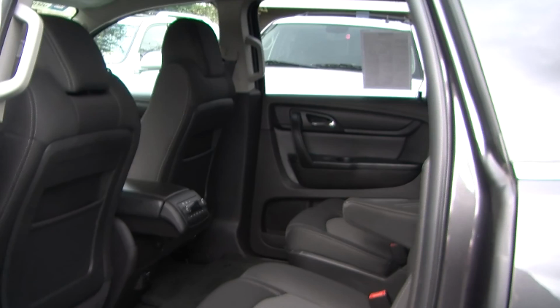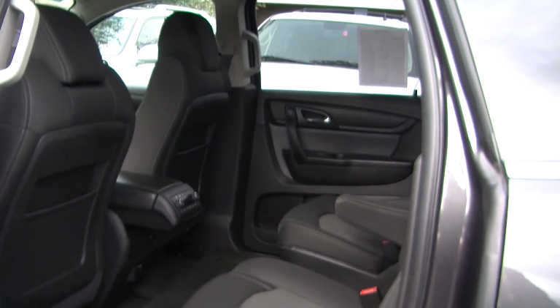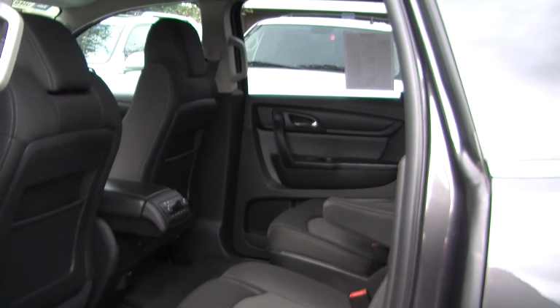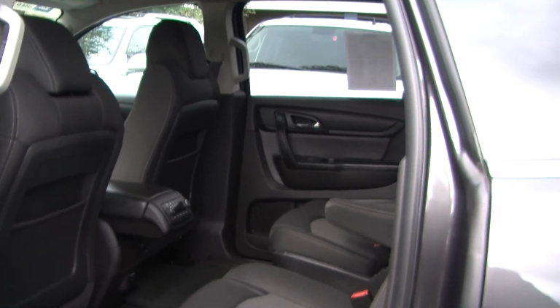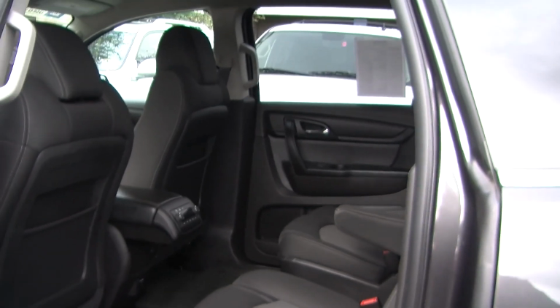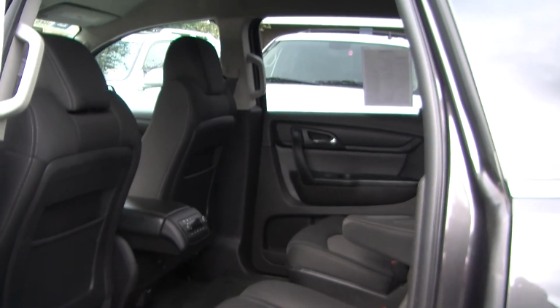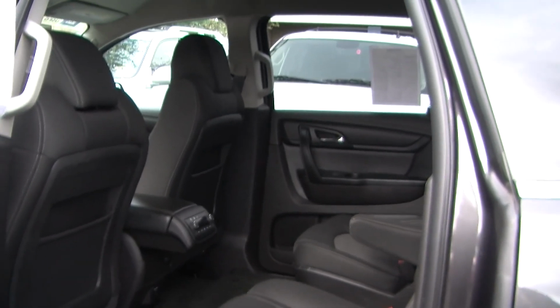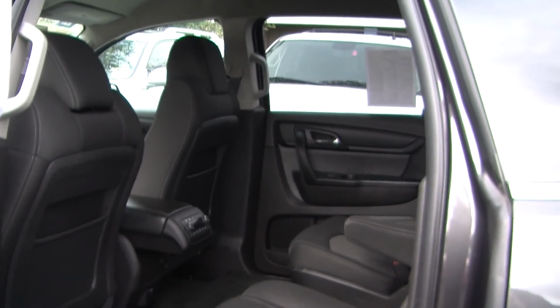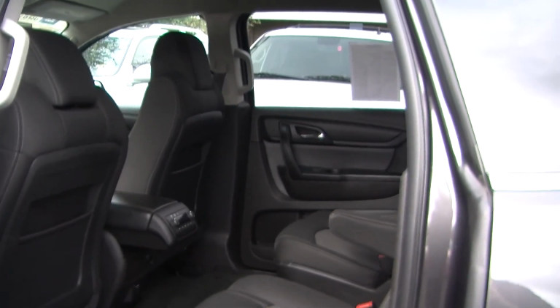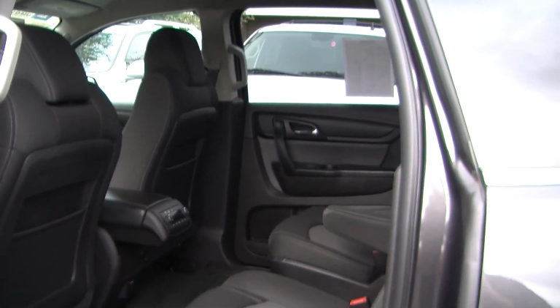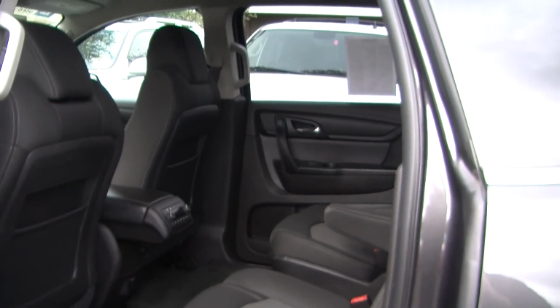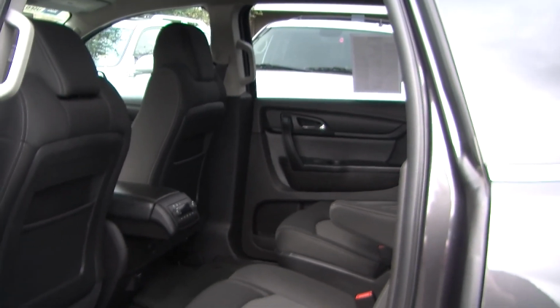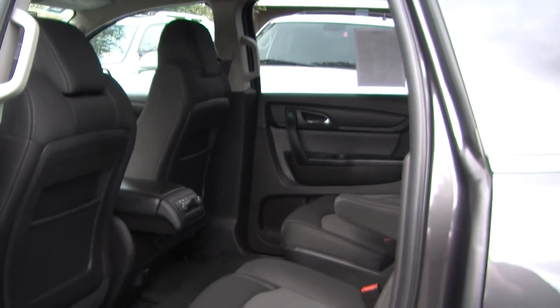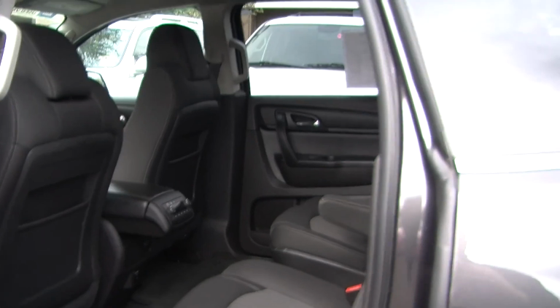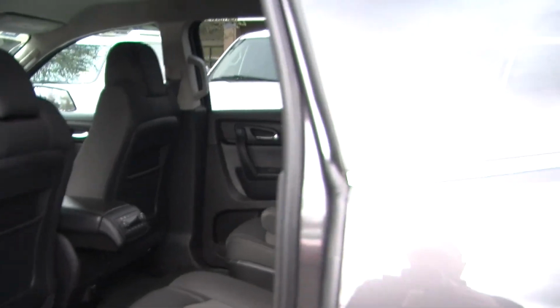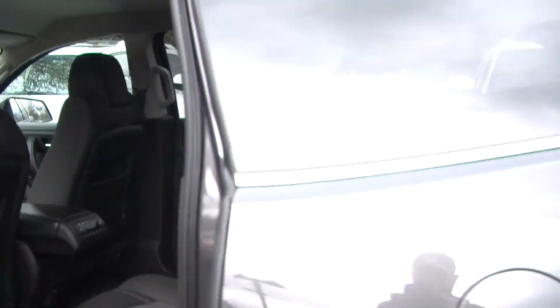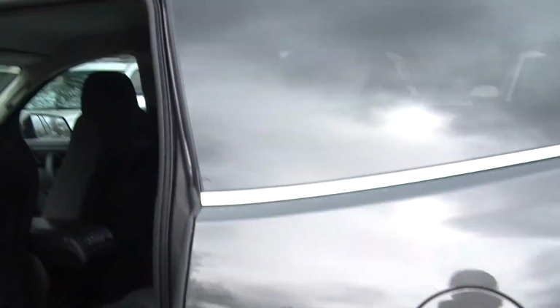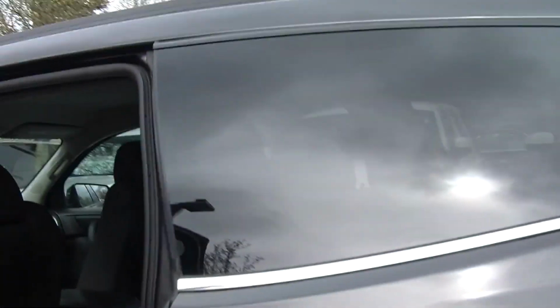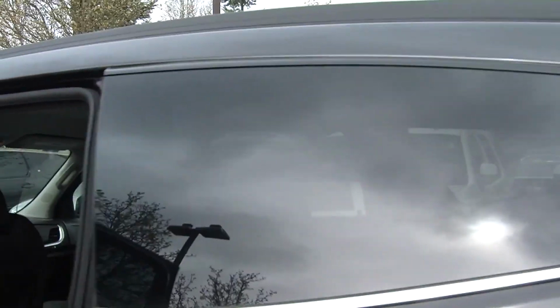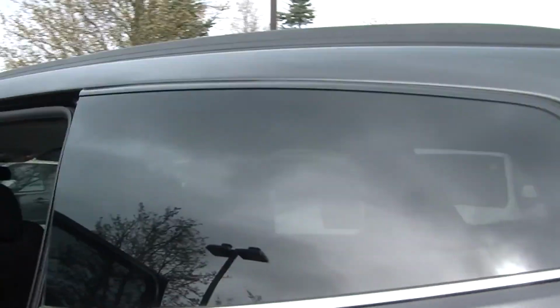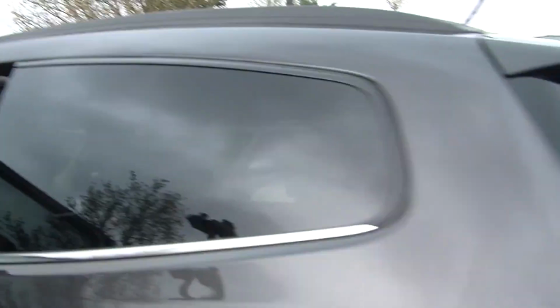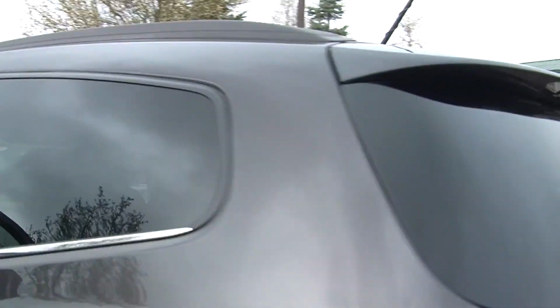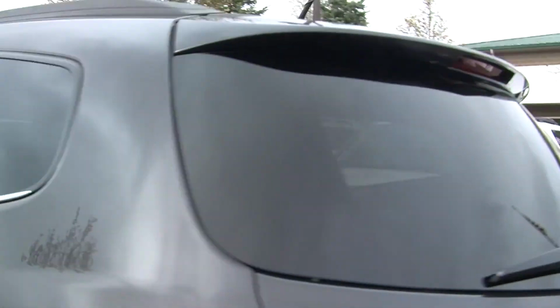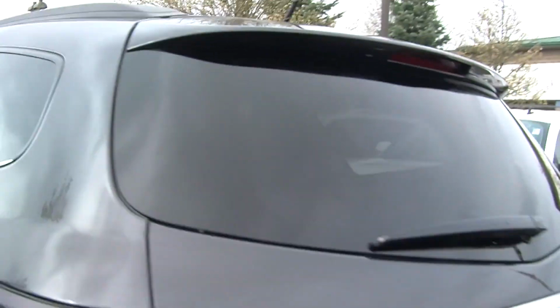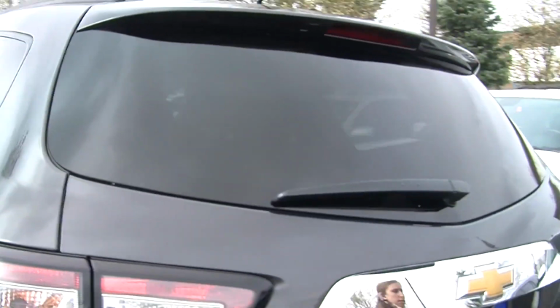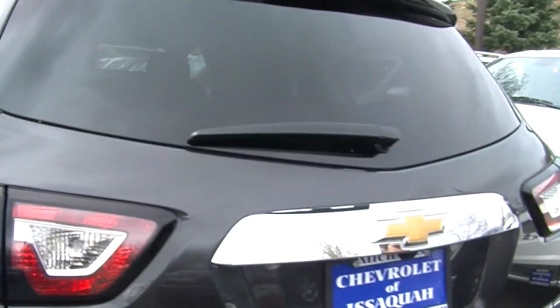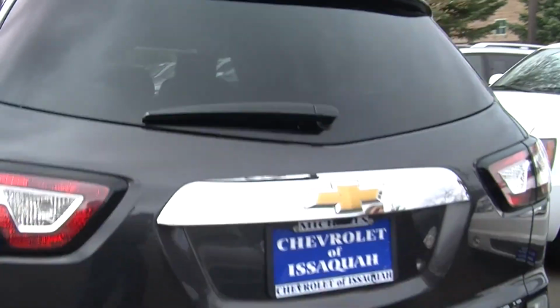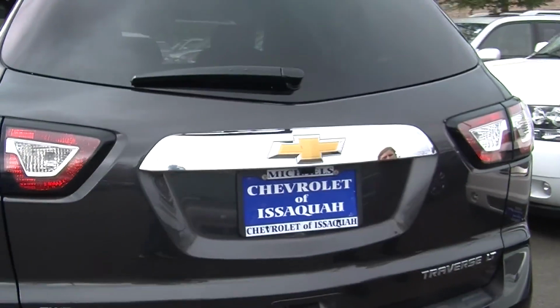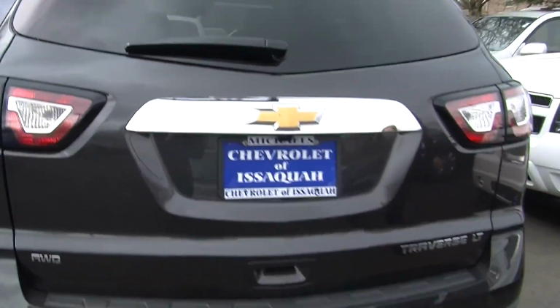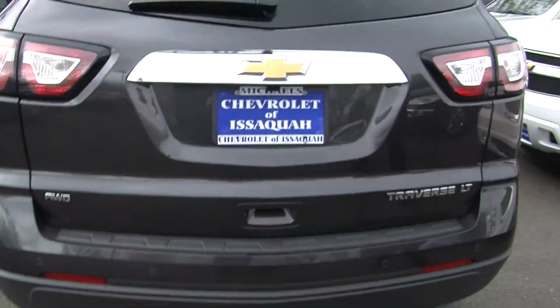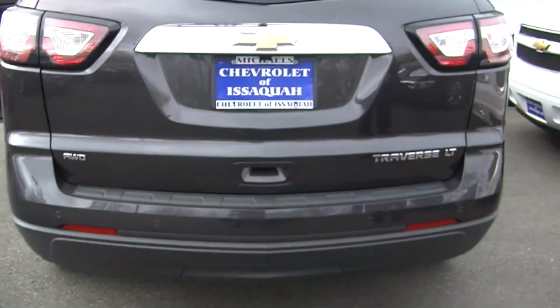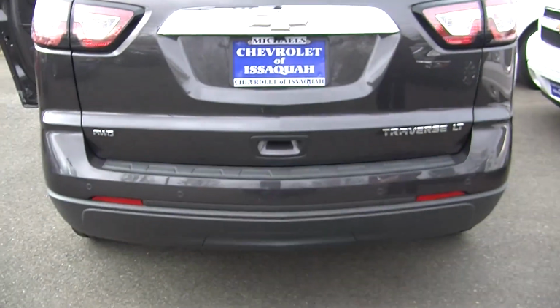Nice and spacious here in the back seat. It has two captain chairs, which leads to the third row that seats two as well. There are climate controls back there, so everybody's nice and comfortable on those long car rides.